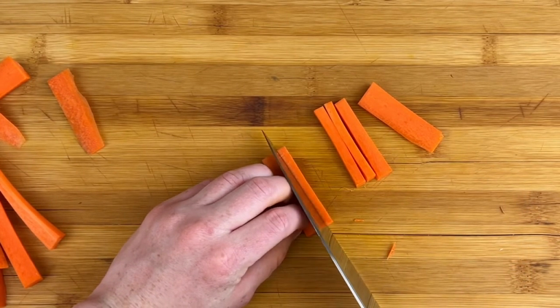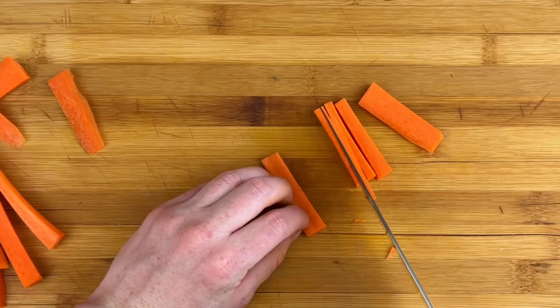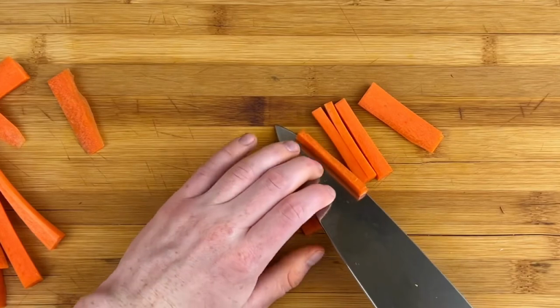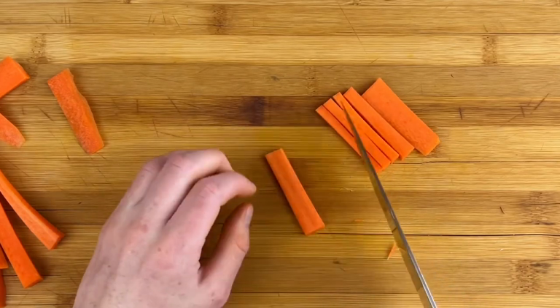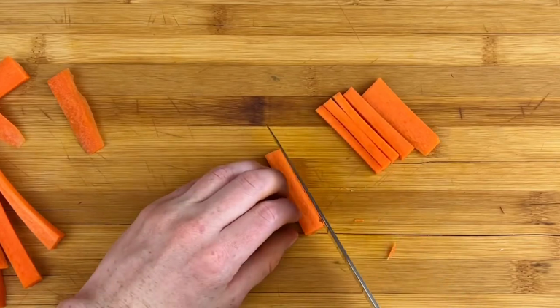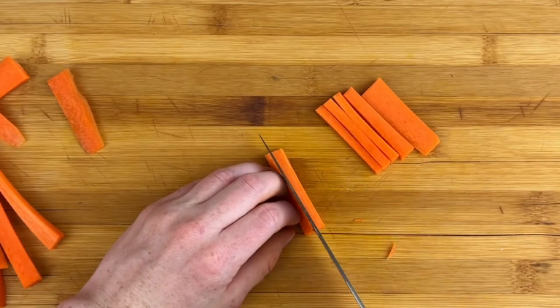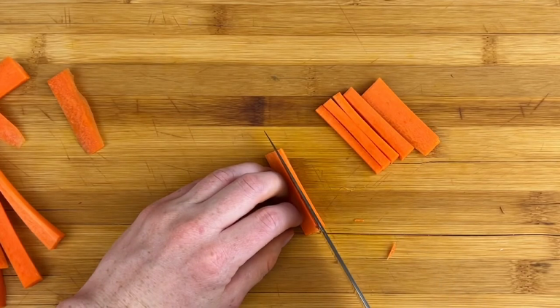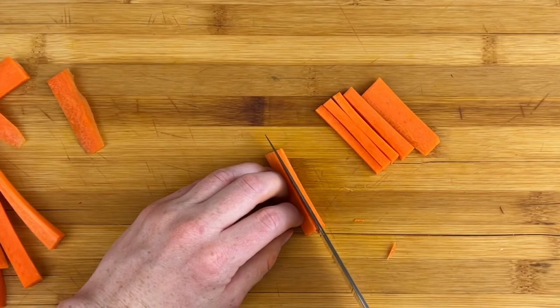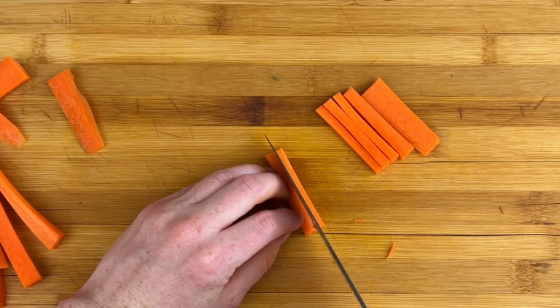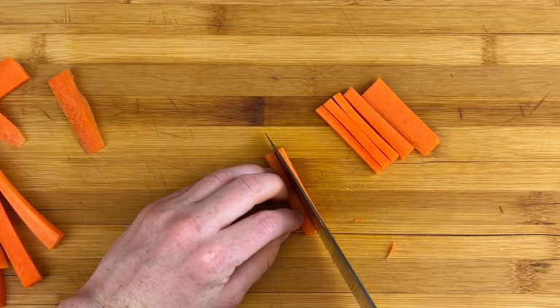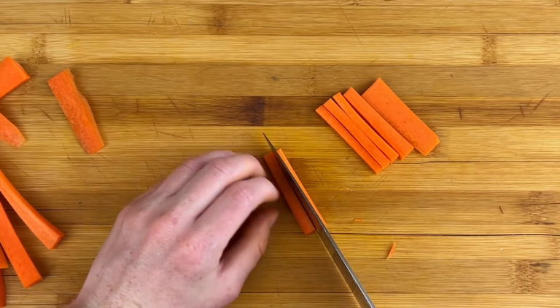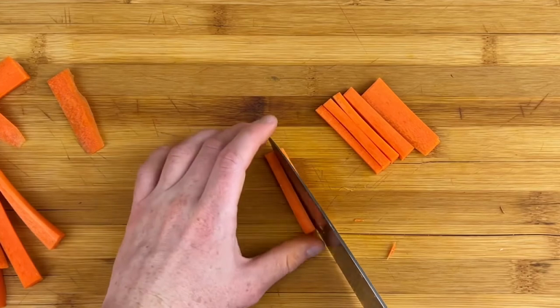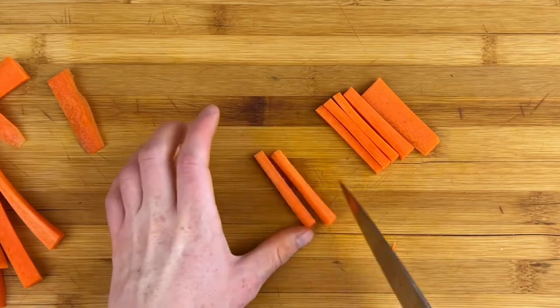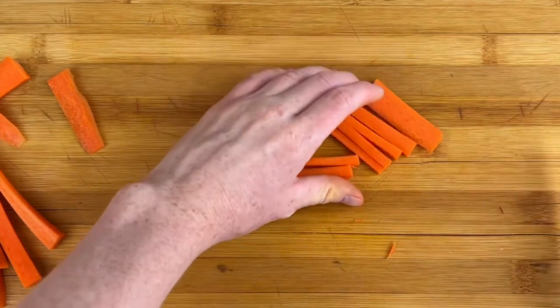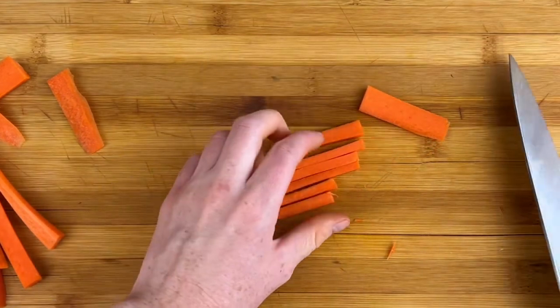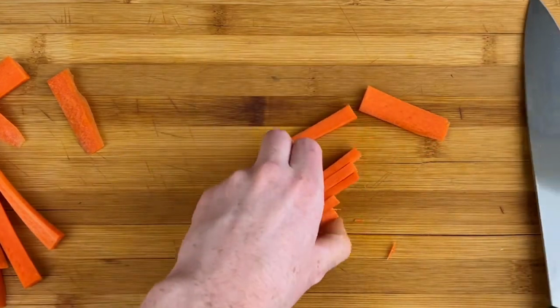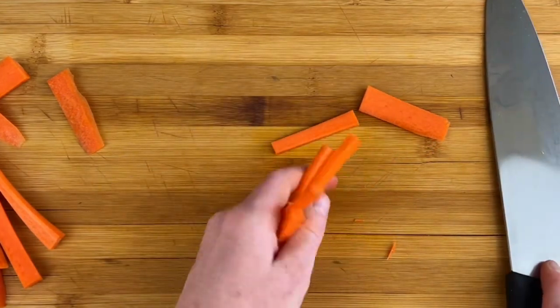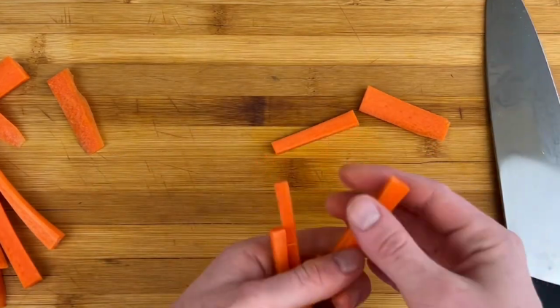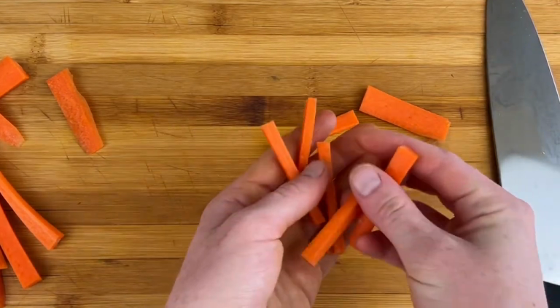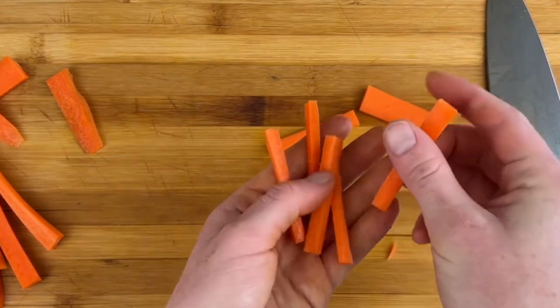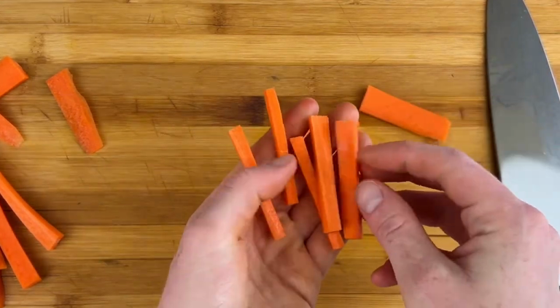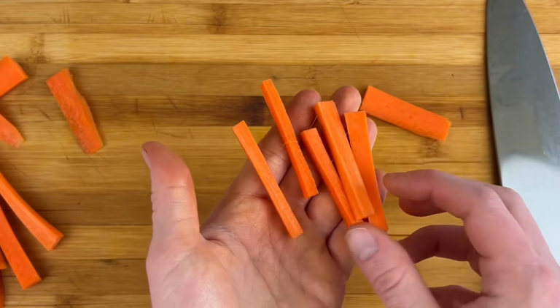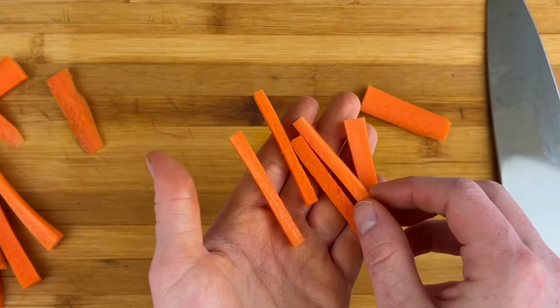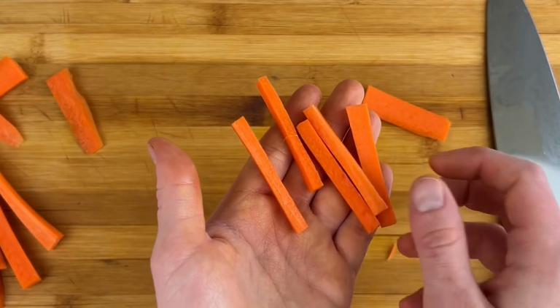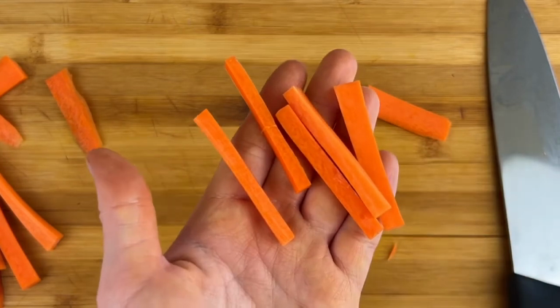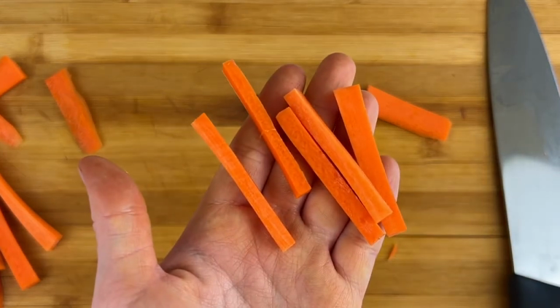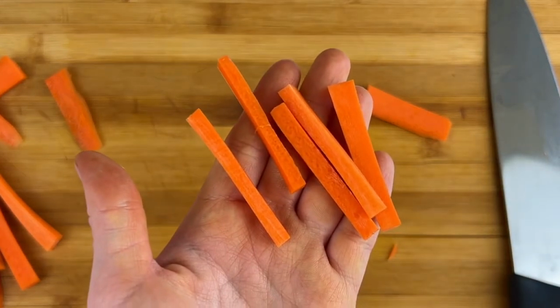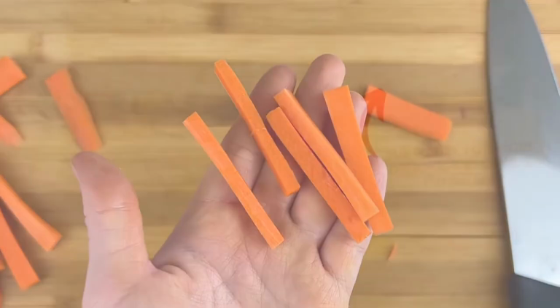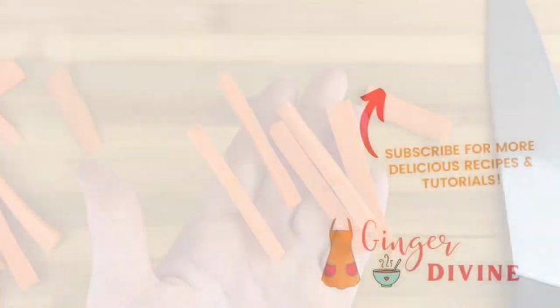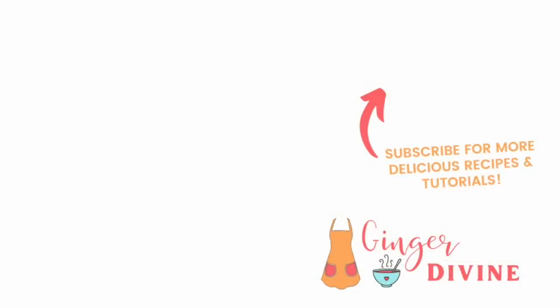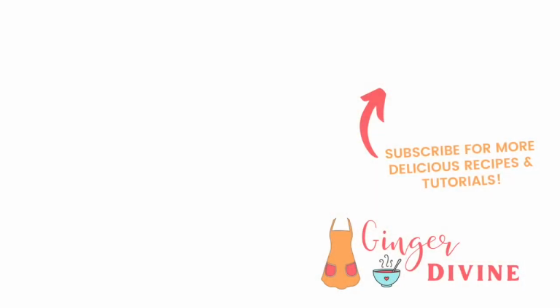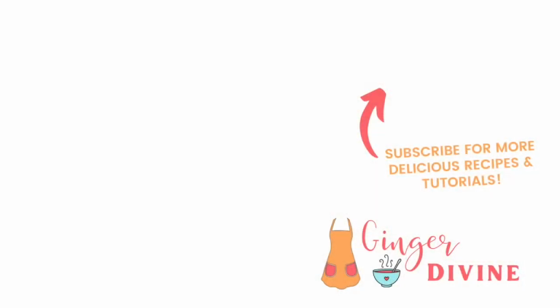You can snack on these as well, or you can use them in stir fries, in salads, and things like that. I hope you guys enjoyed this tutorial — if you did please hit that like button and check out some of these other related videos. Thanks for watching!